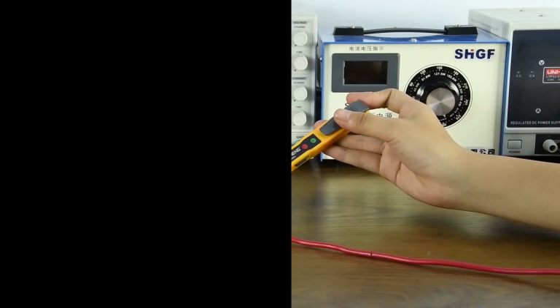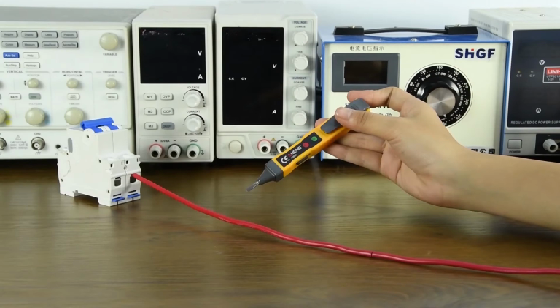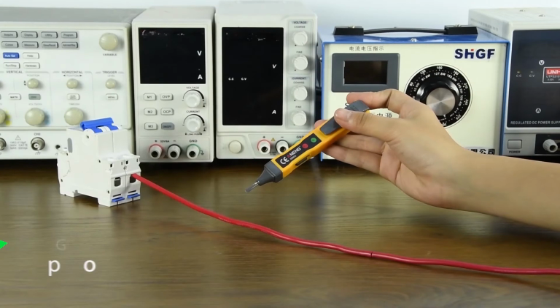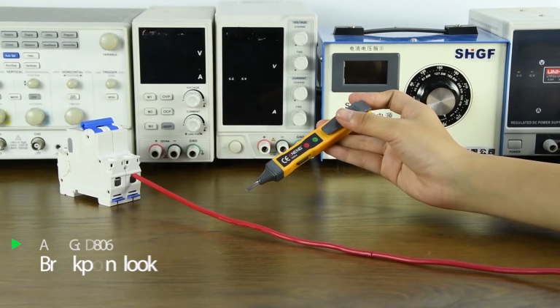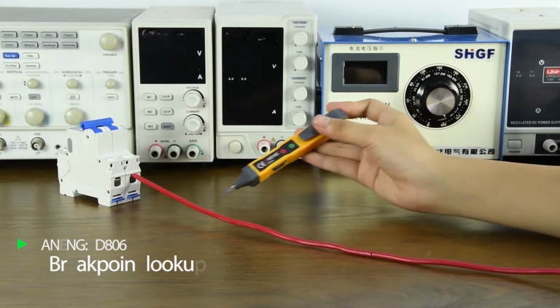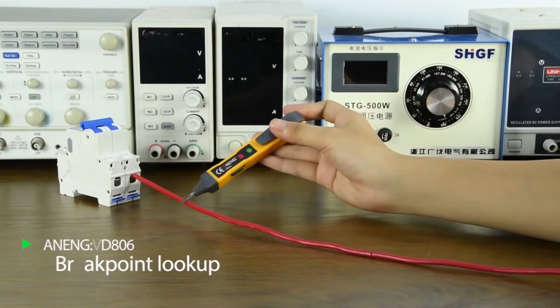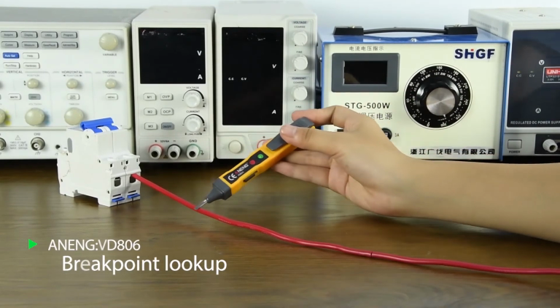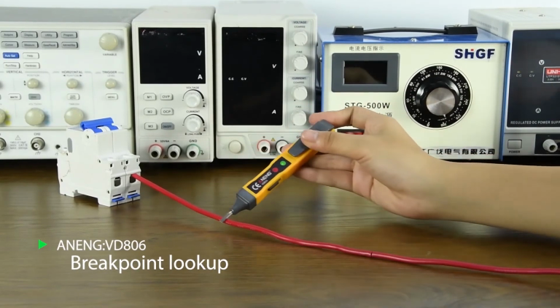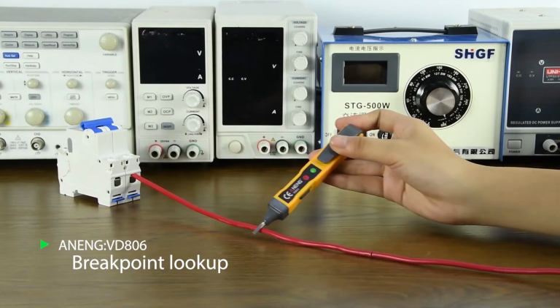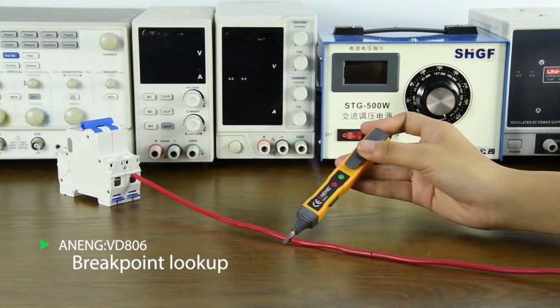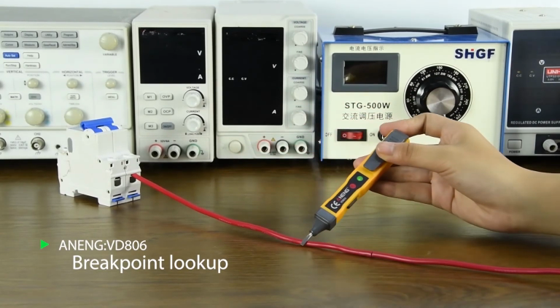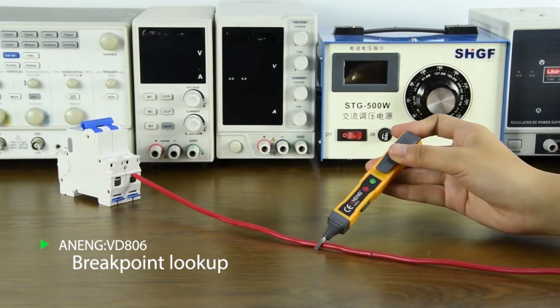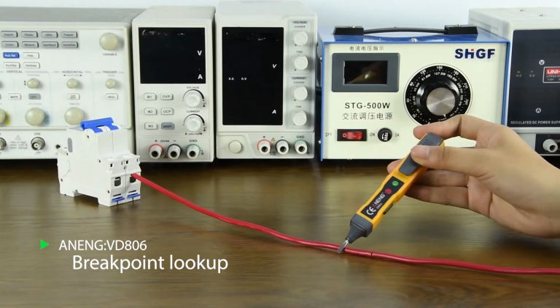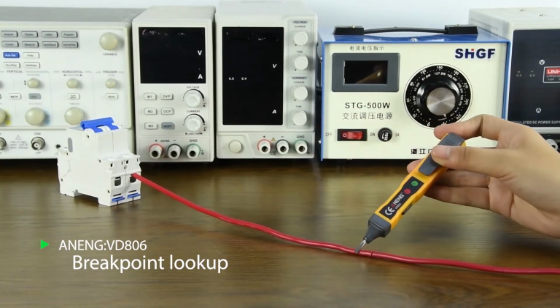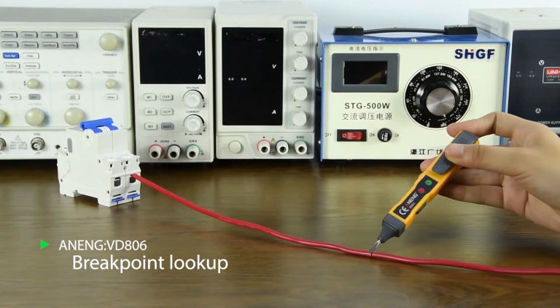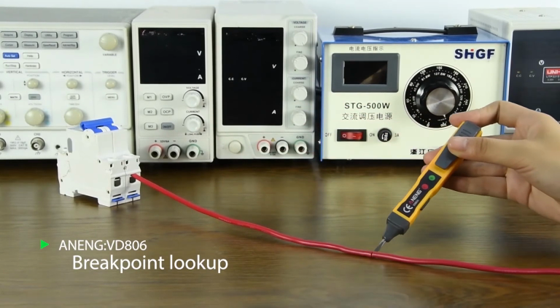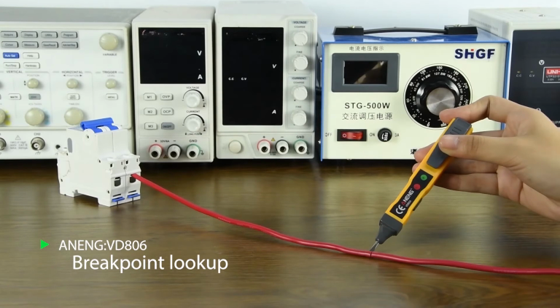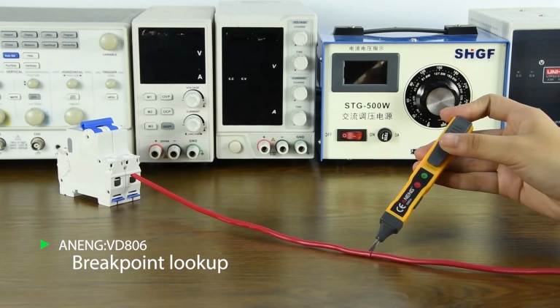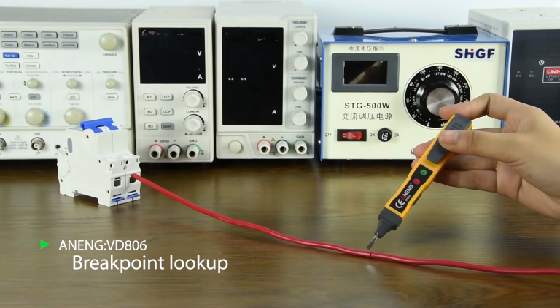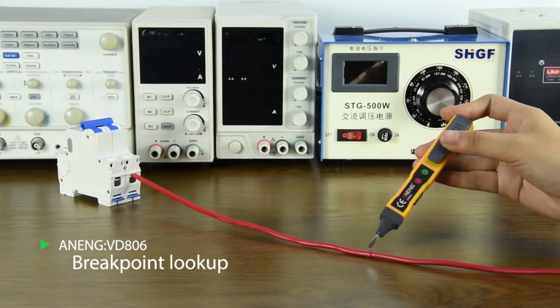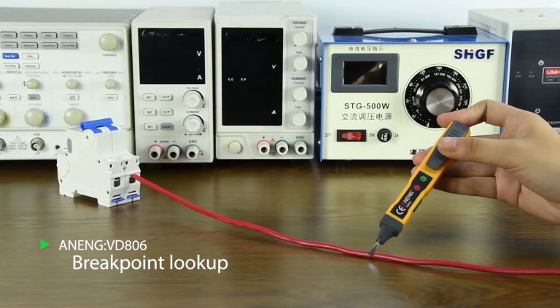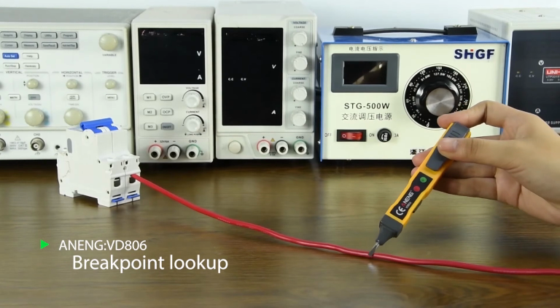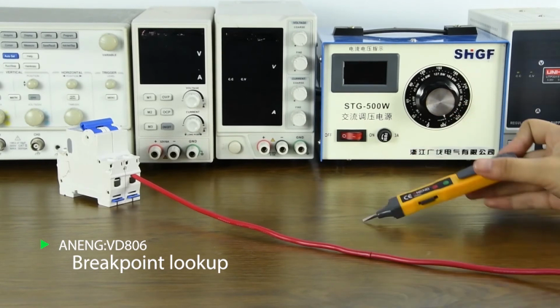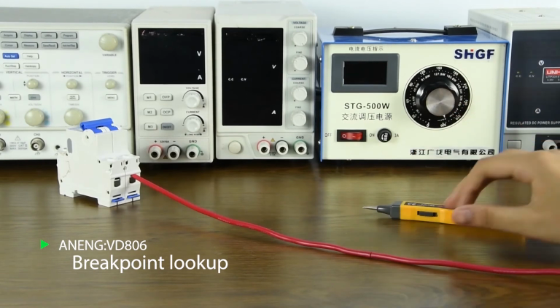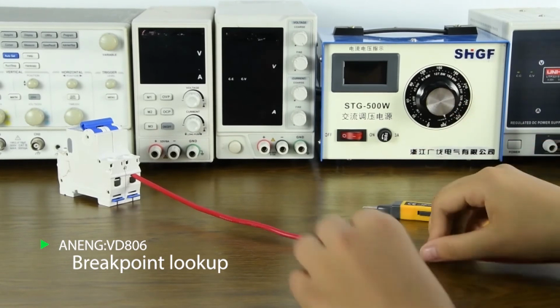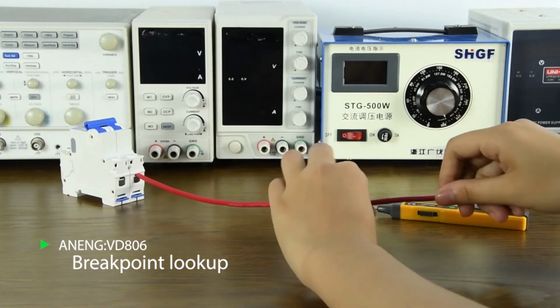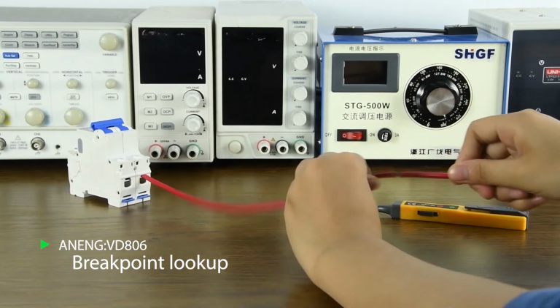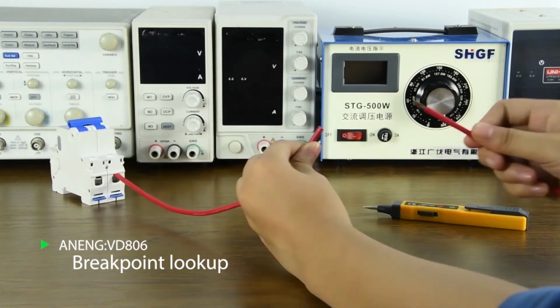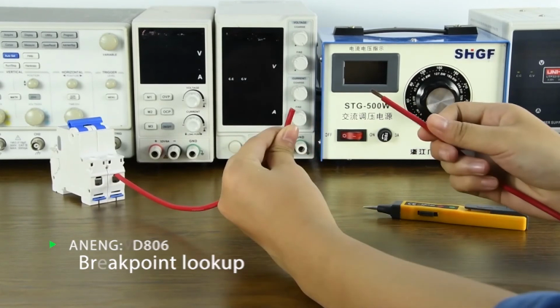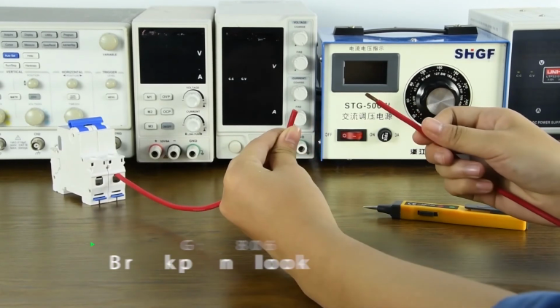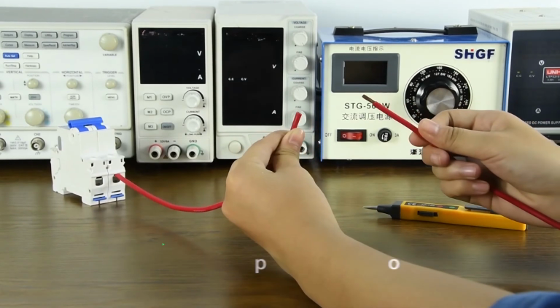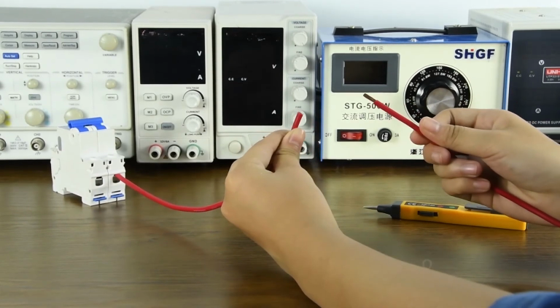To find a line breakpoint, detect along the line with the measuring pen. When the buzzer stops alarming, that is the breakpoint position.